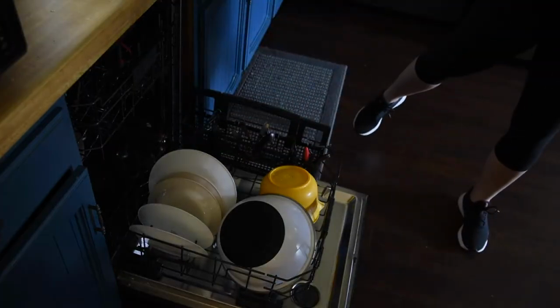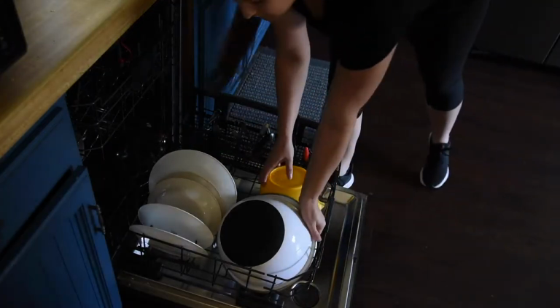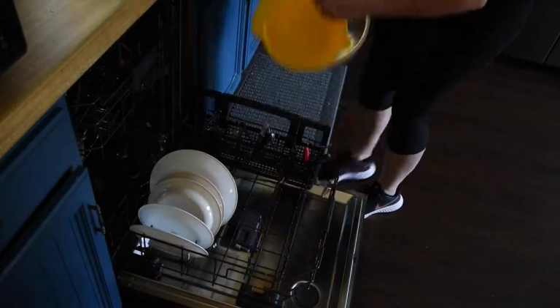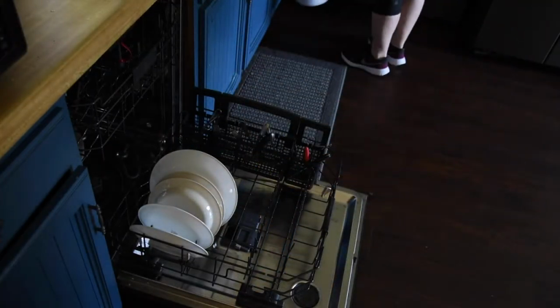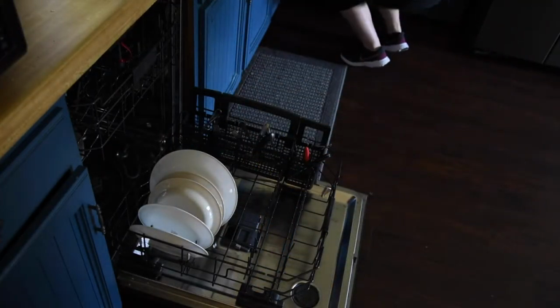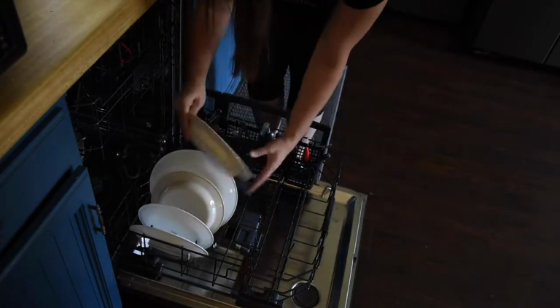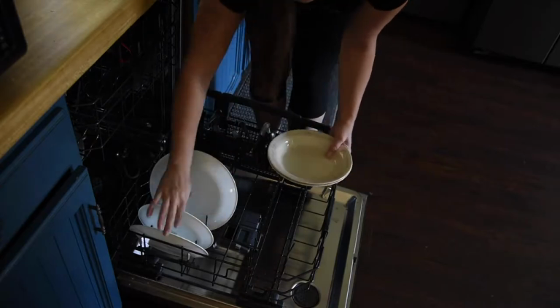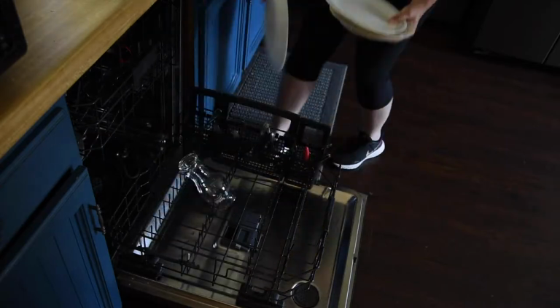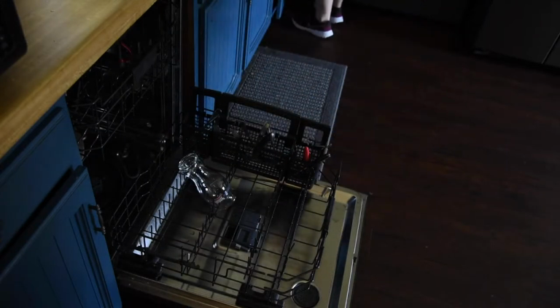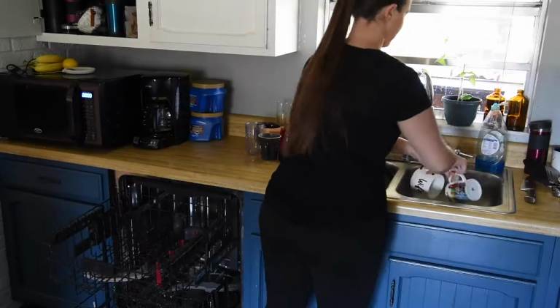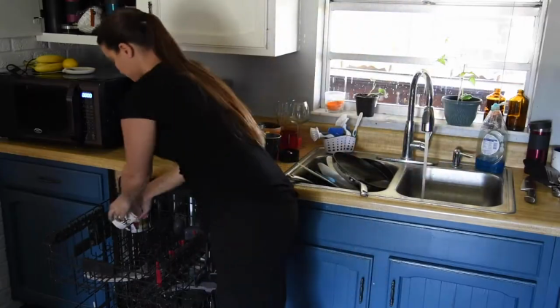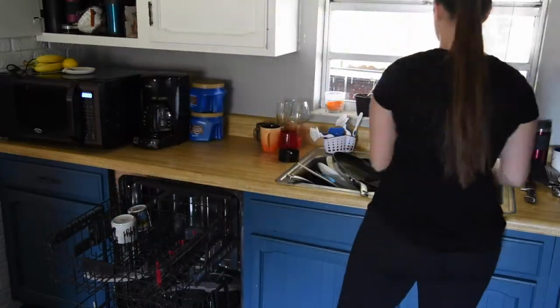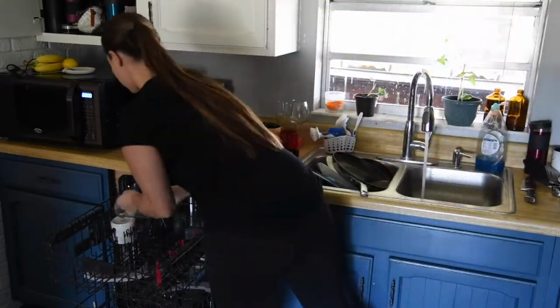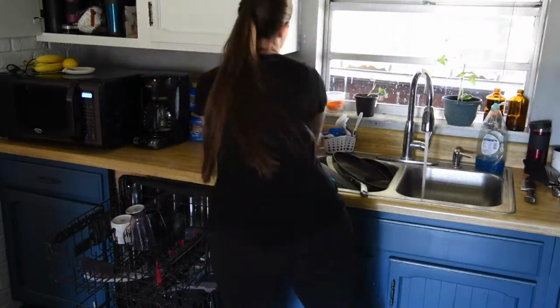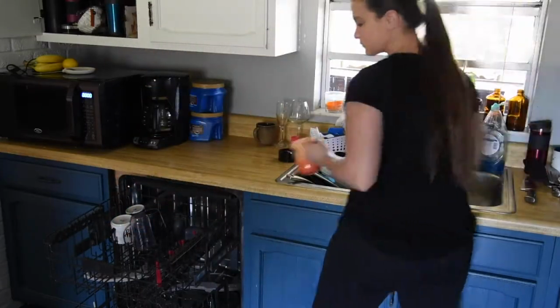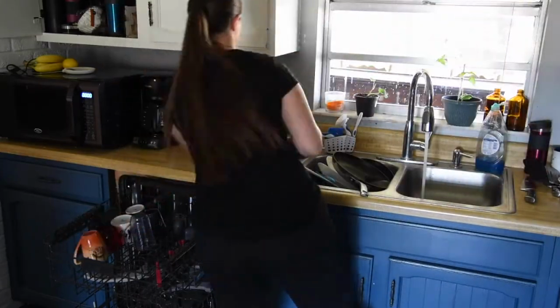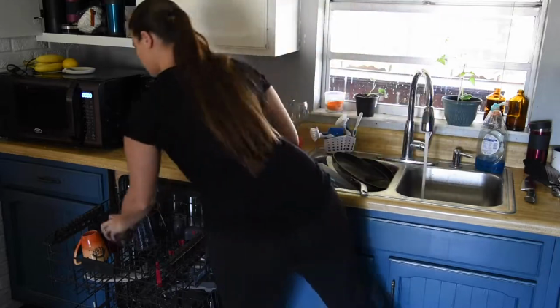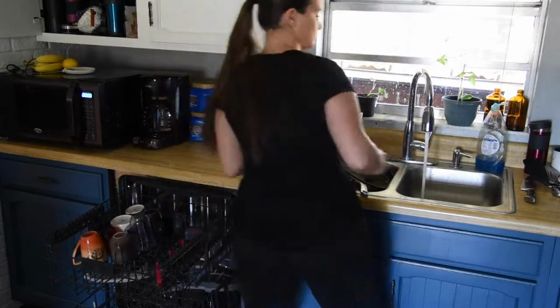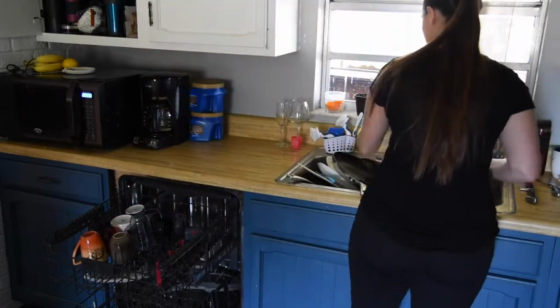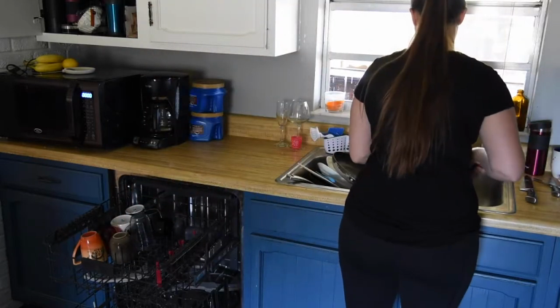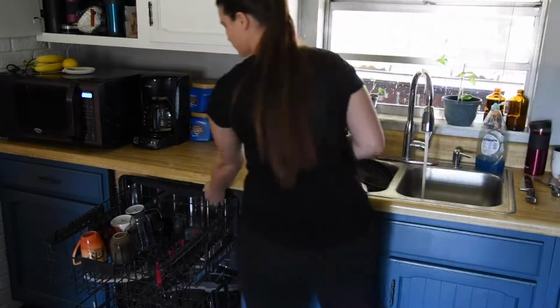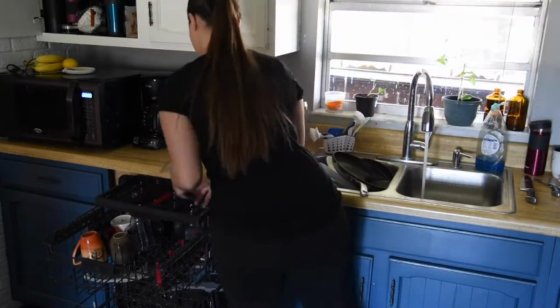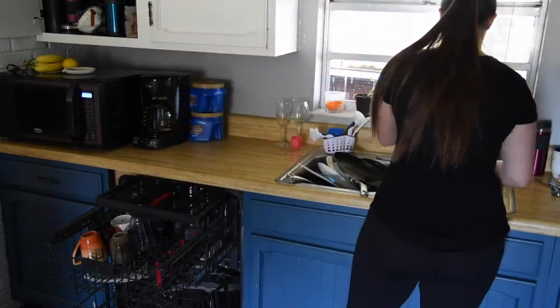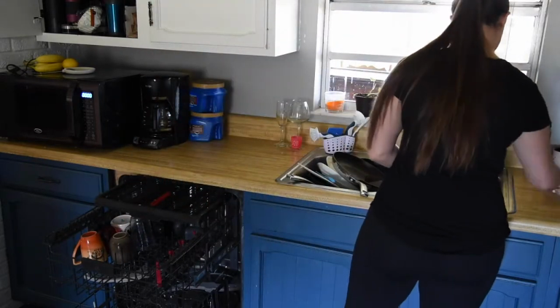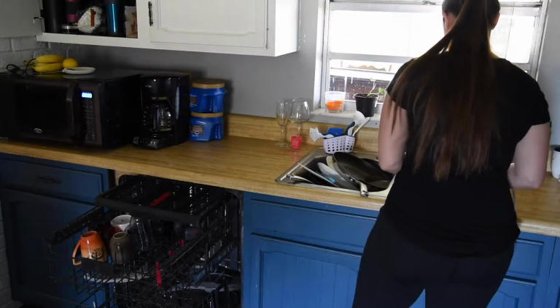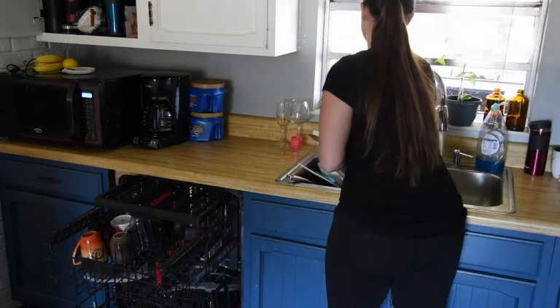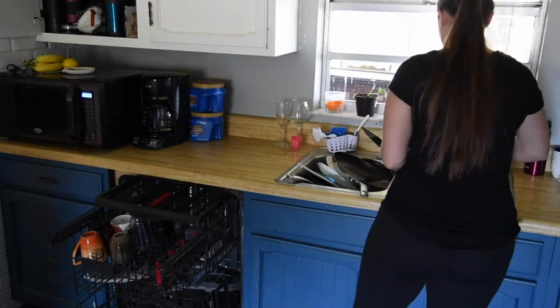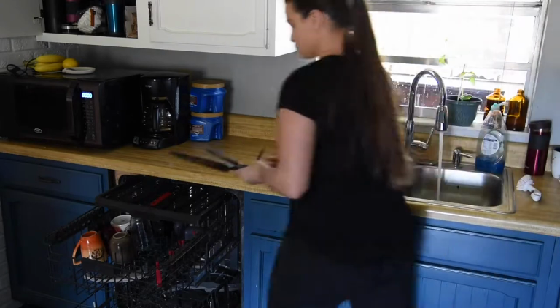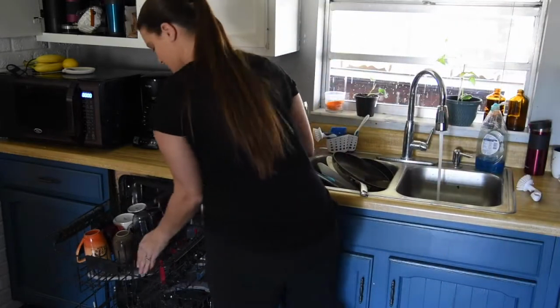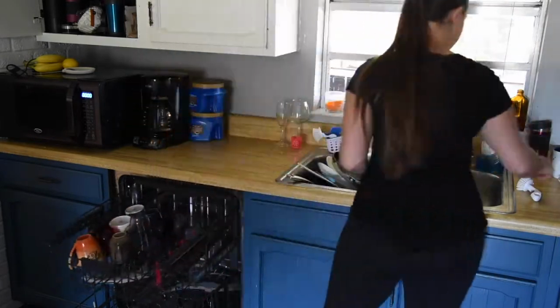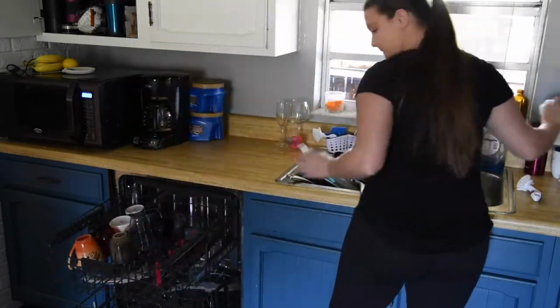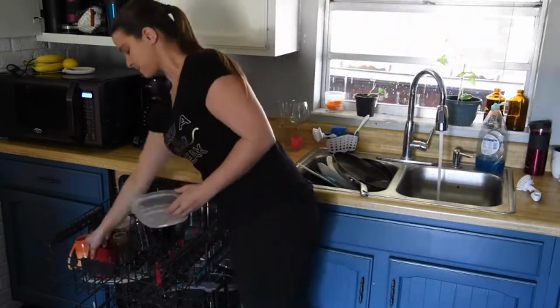Today you'll see my weekly routine for cleaning the whole house. Because I'm a photographer, I work a ton of nights and weekends, so I try and get most of my chores done on a single day at the beginning of the week, so the nights I do have off I can spend with family and friends.